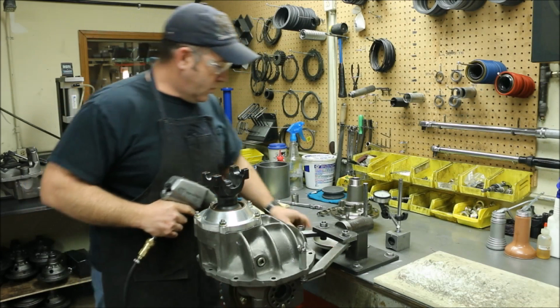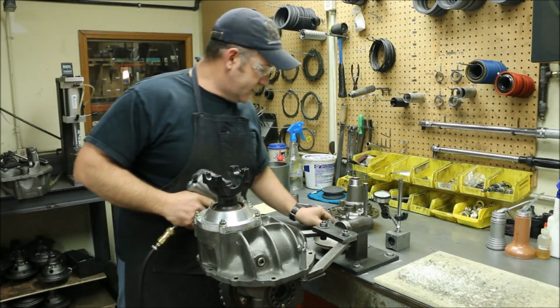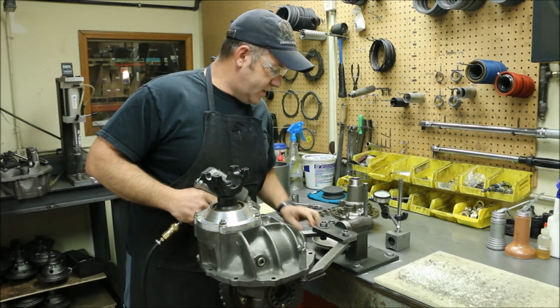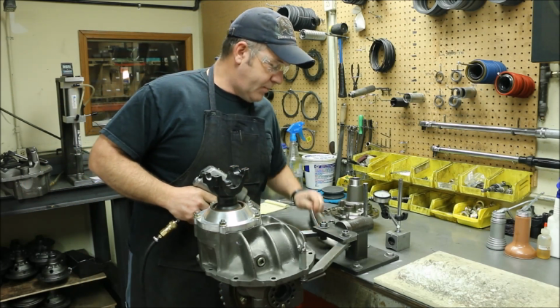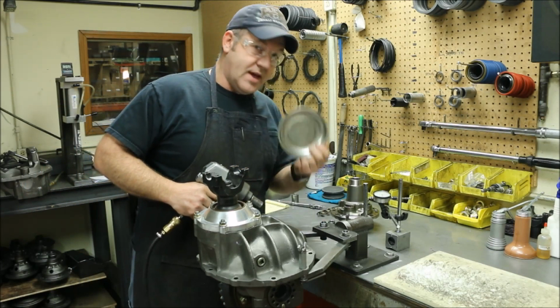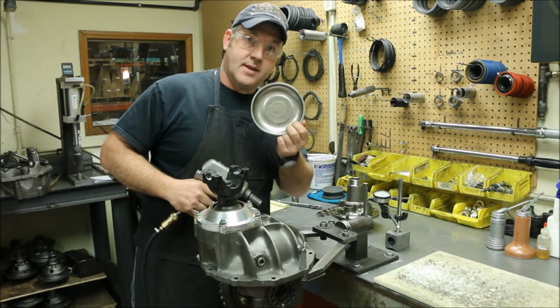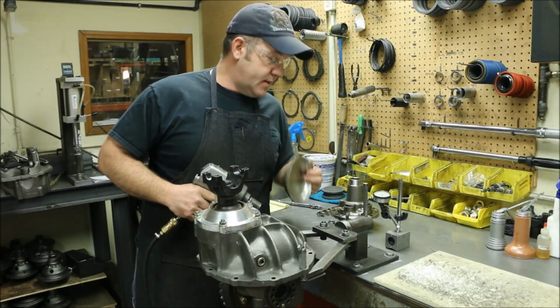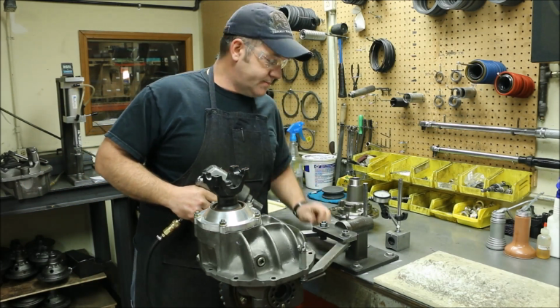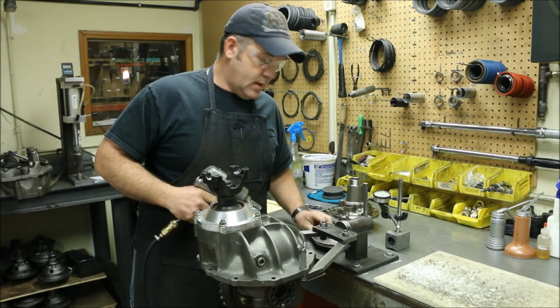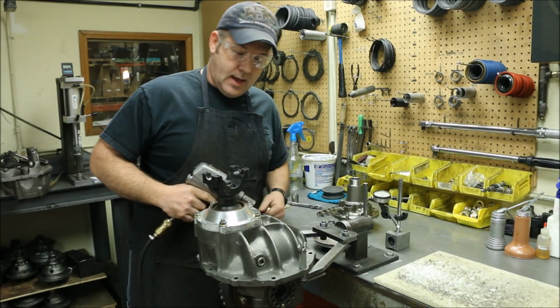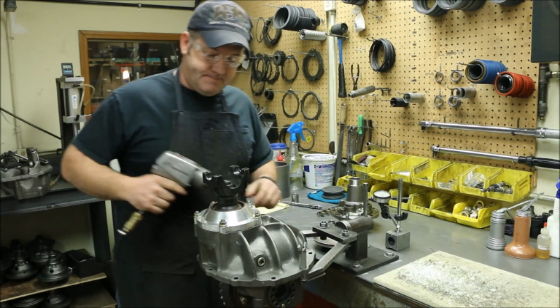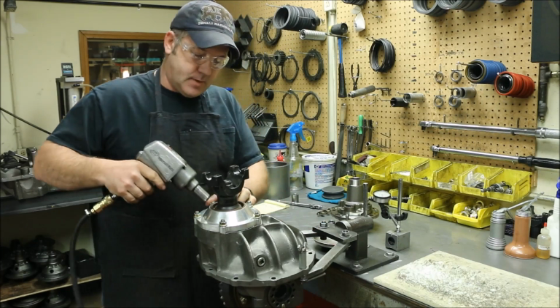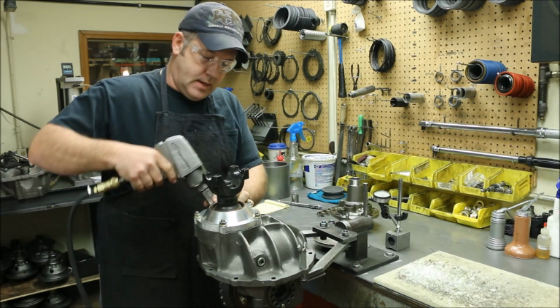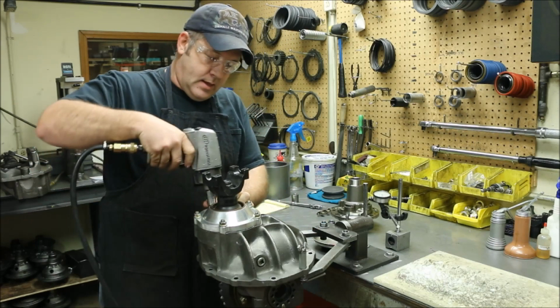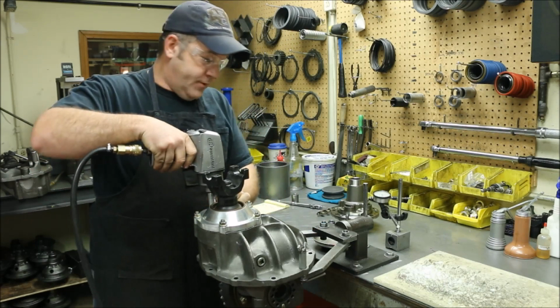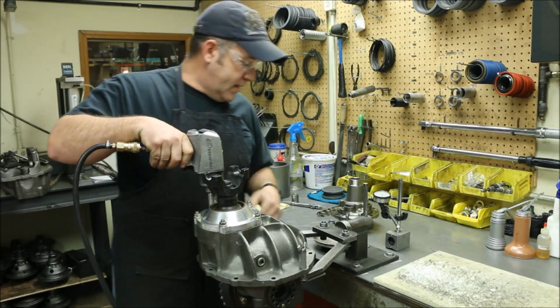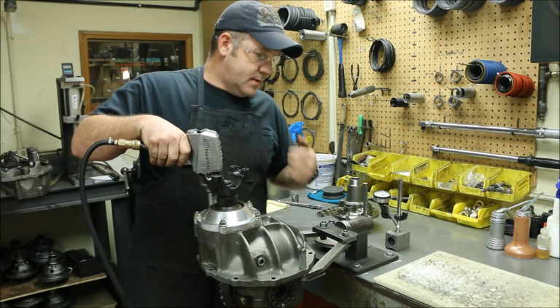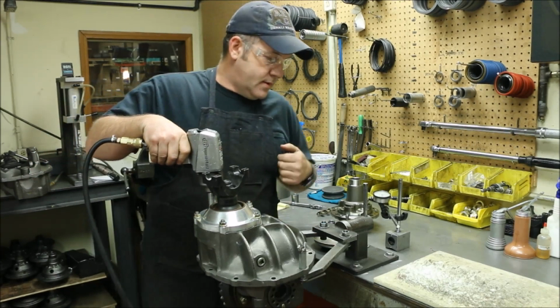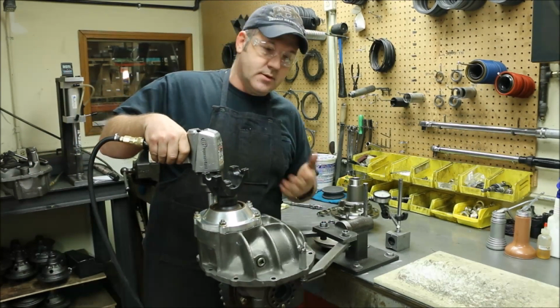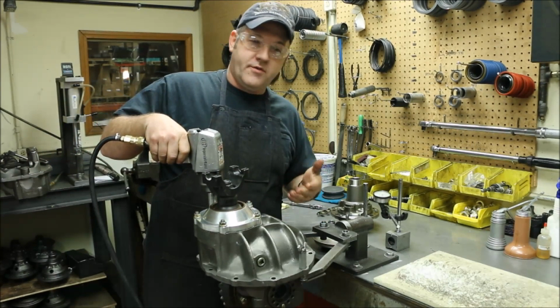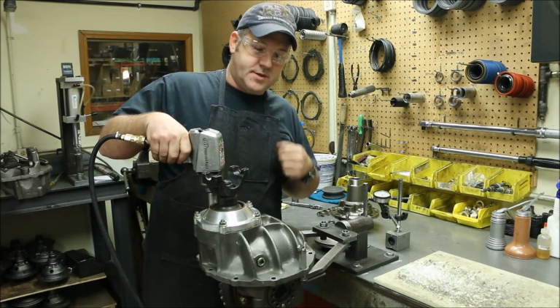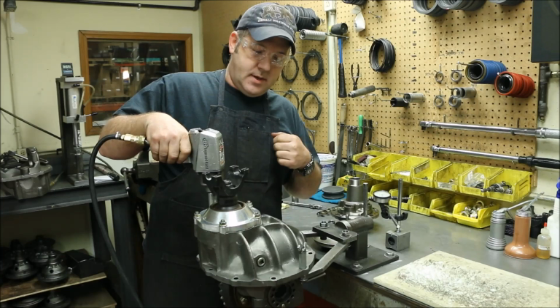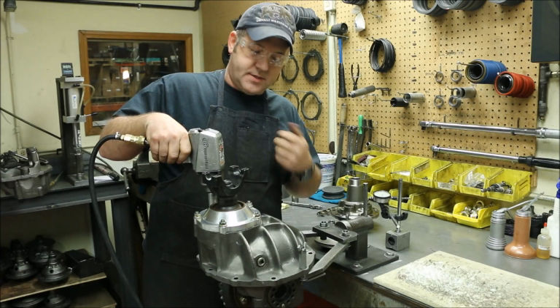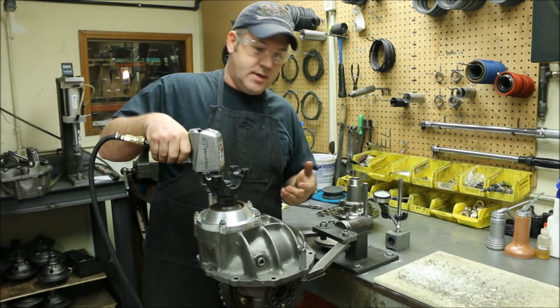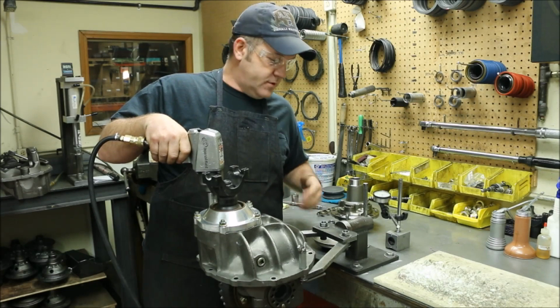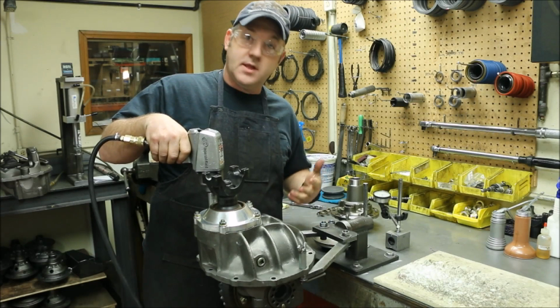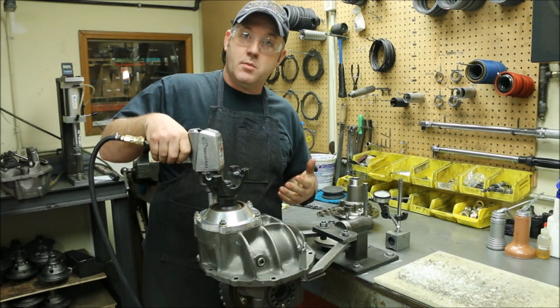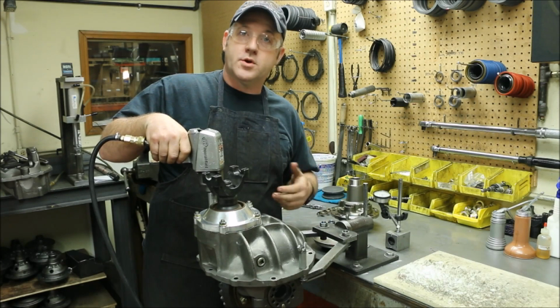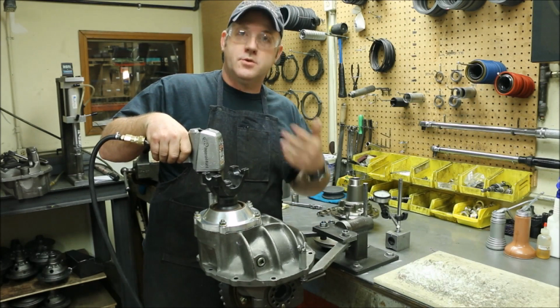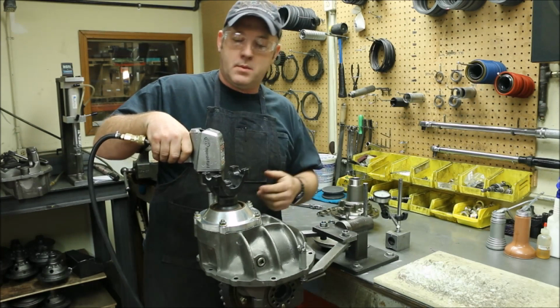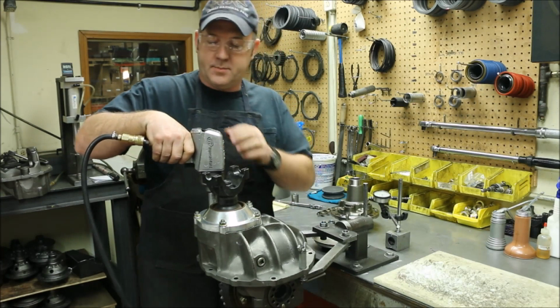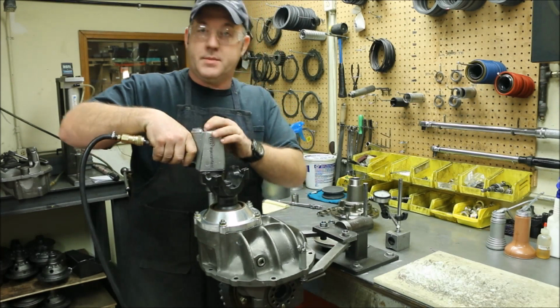One of the things we do in this shop — we always have magnetic bowls. For two reasons: it doesn't roll off the bench, and second, if there's anything left in your bowl when you're done, you probably forgot to put something in.